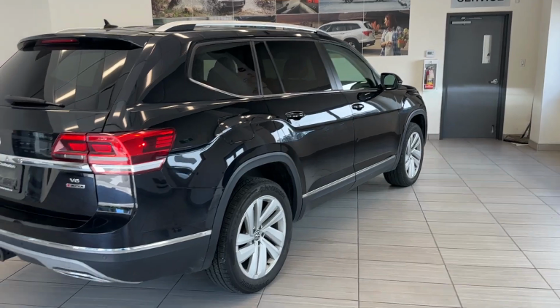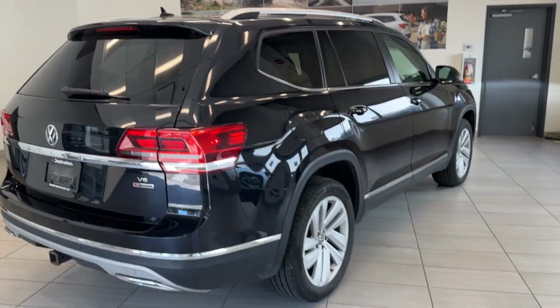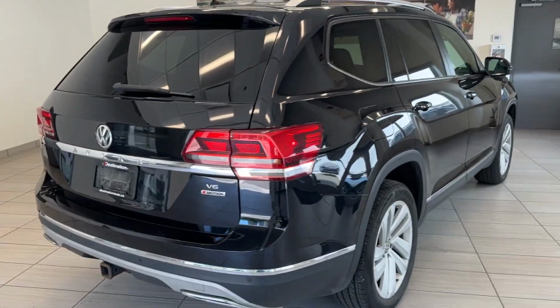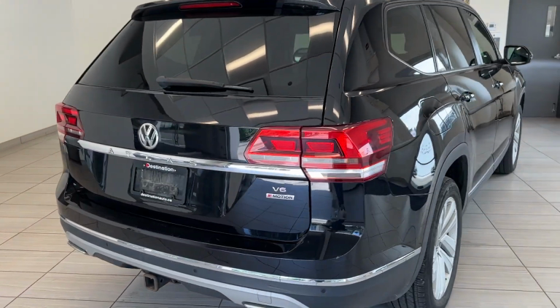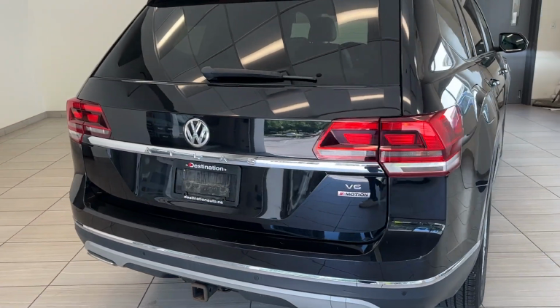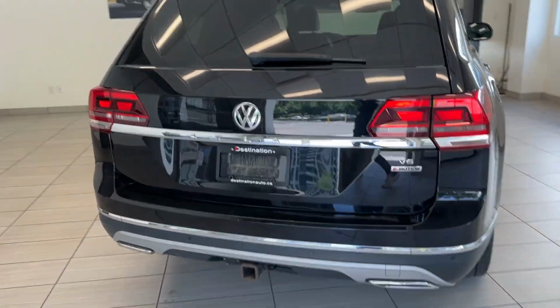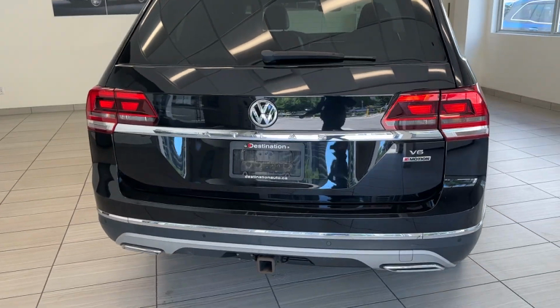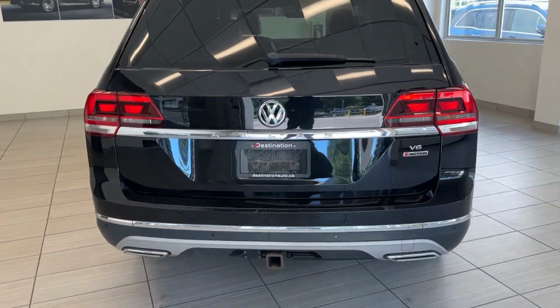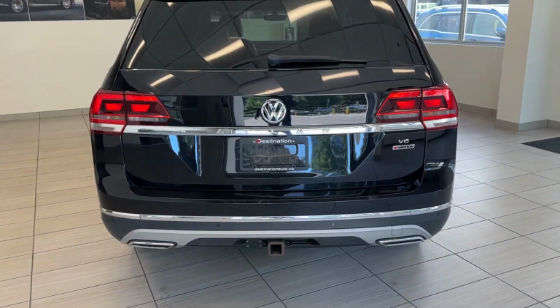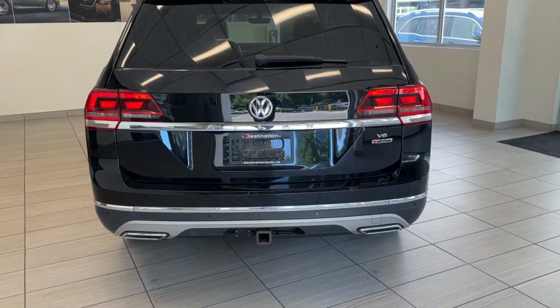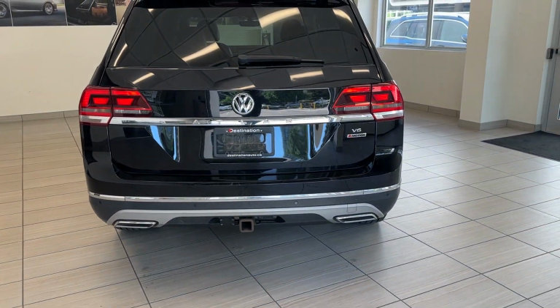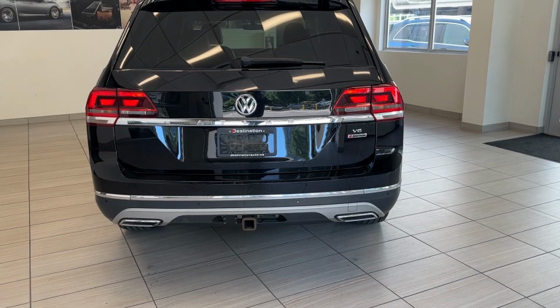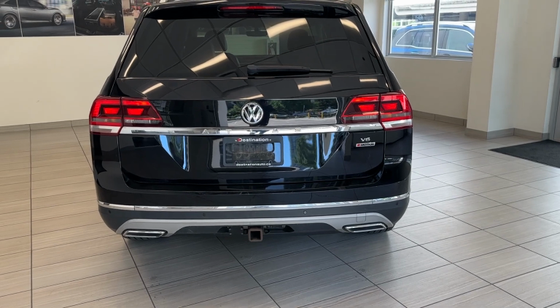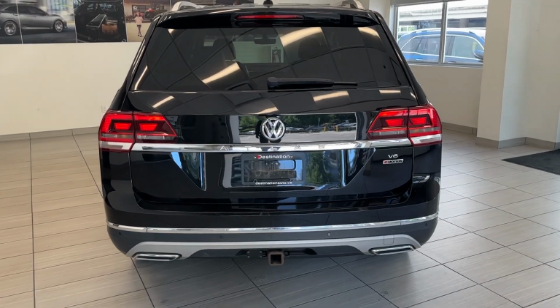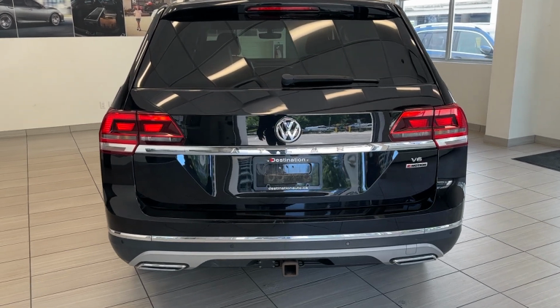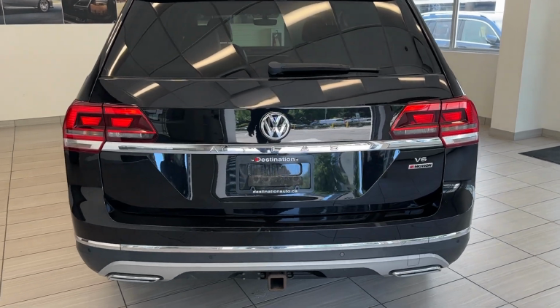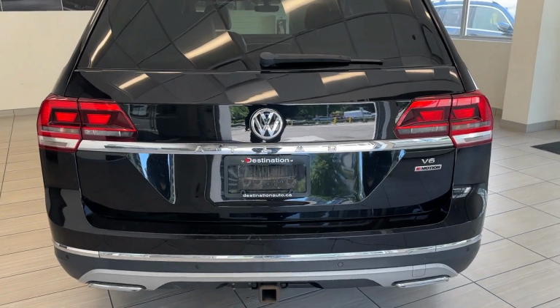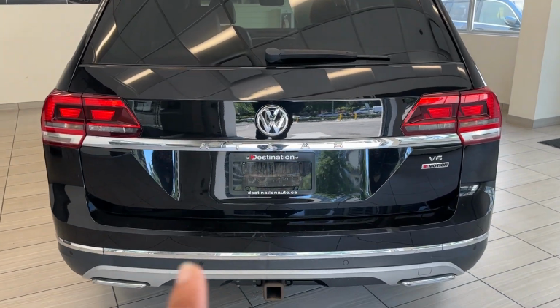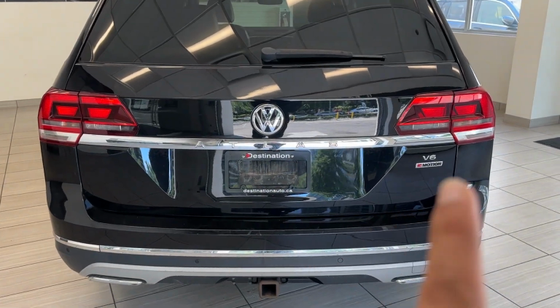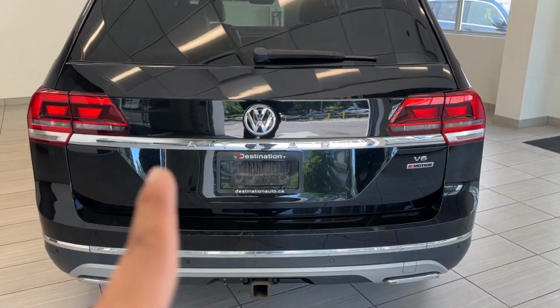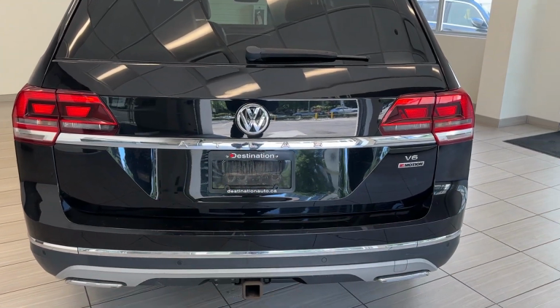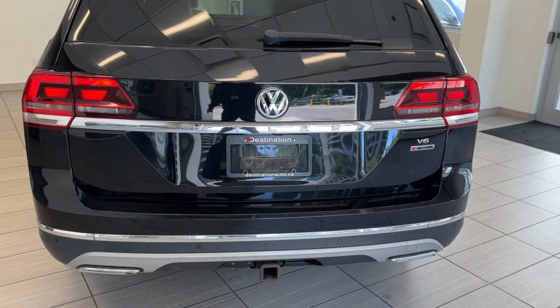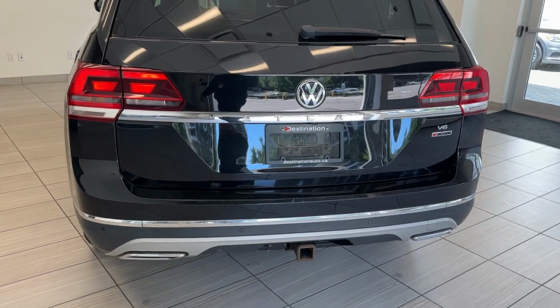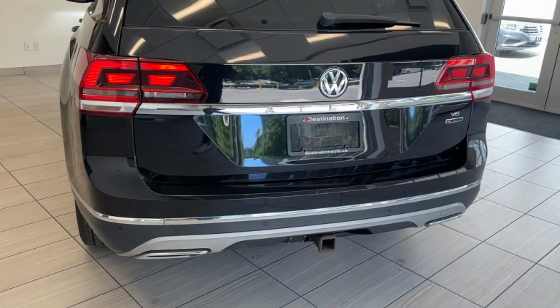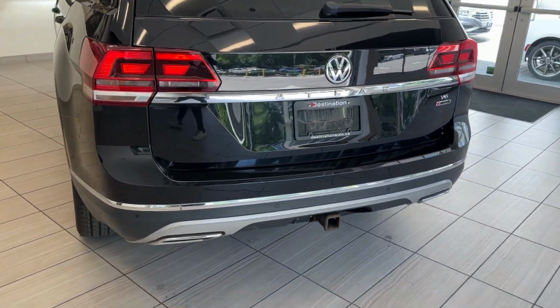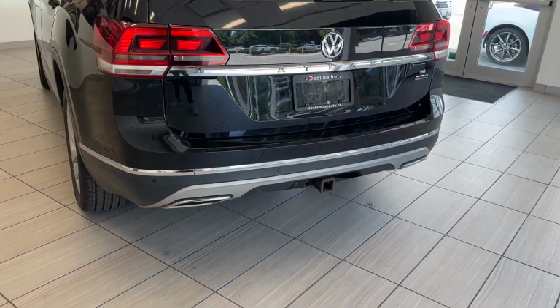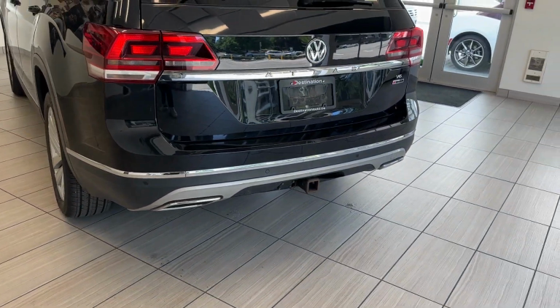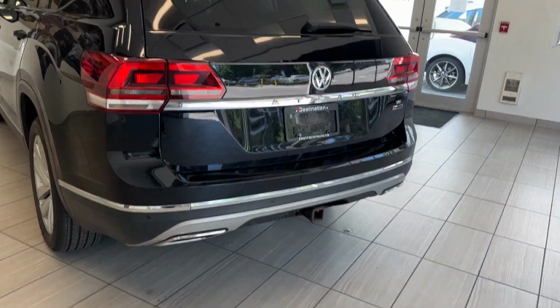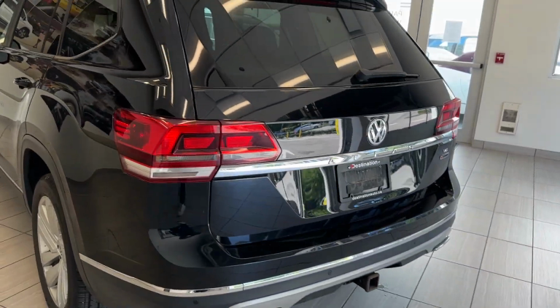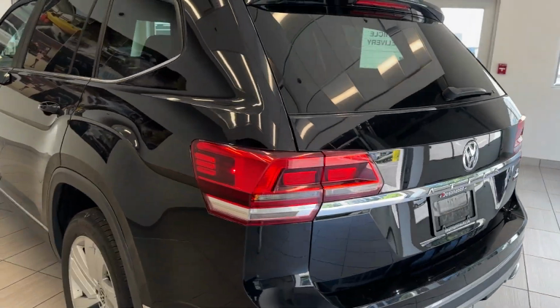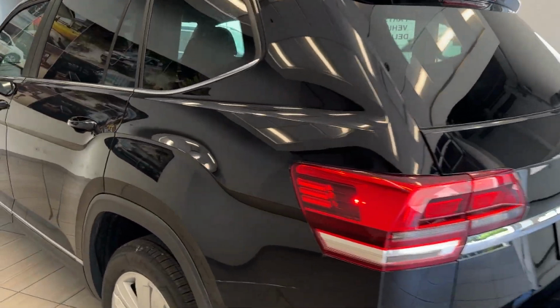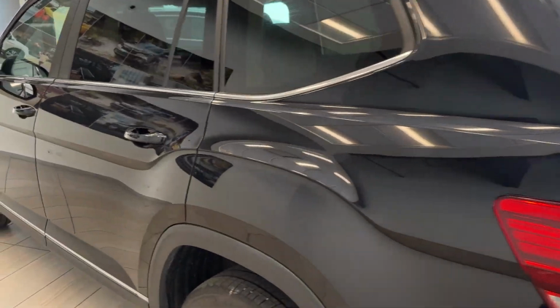You get a very premium feel with this car. You have that V6 4Motion, so you have all-wheel drive. I love this chrome bit running across the tailgate there, with the tow hitch pre-equipped.